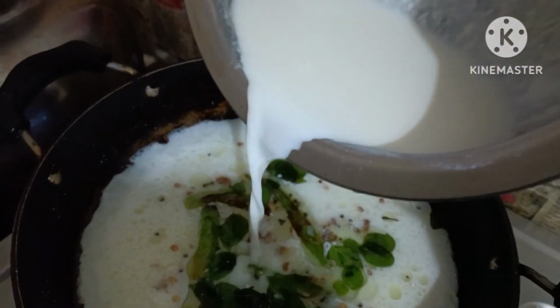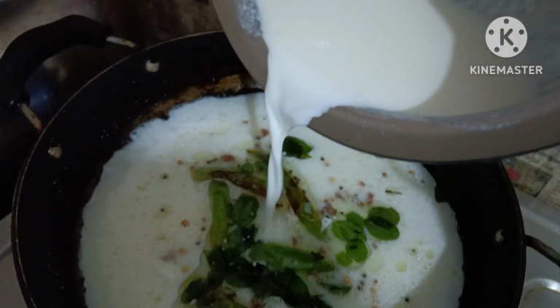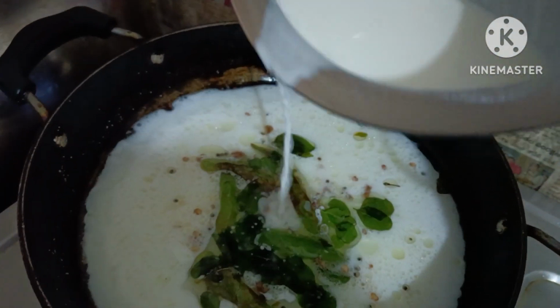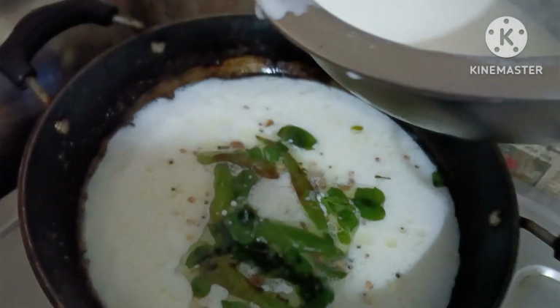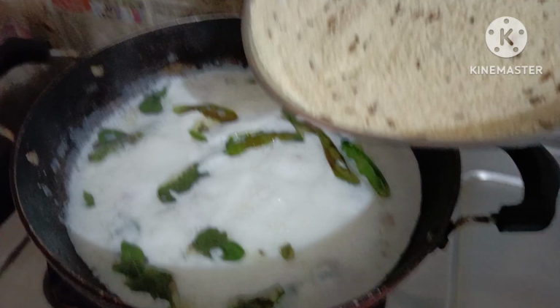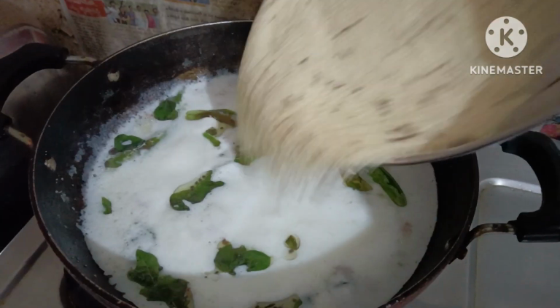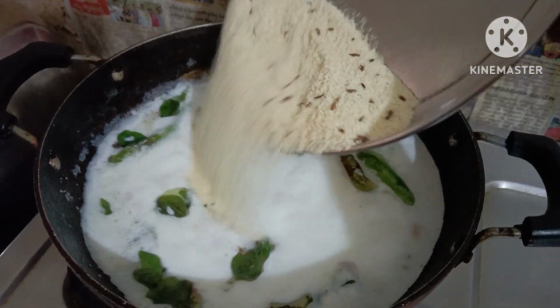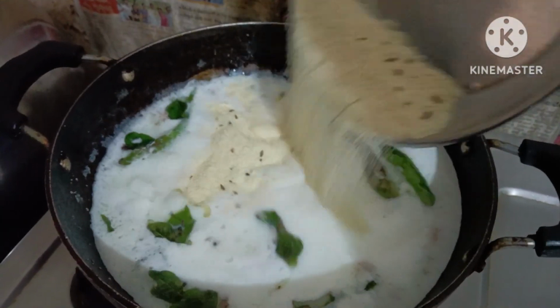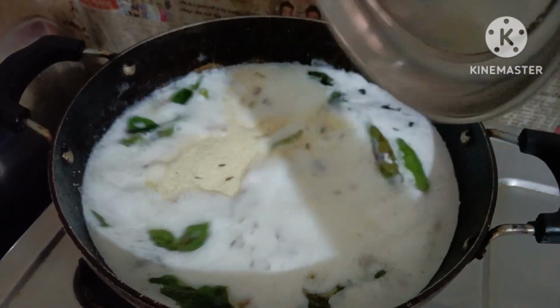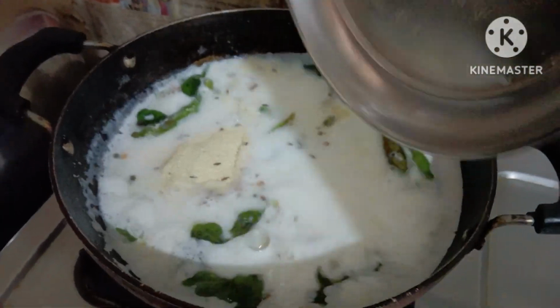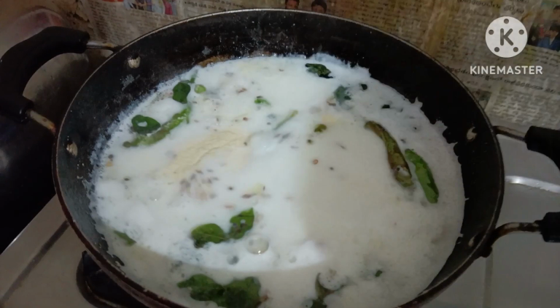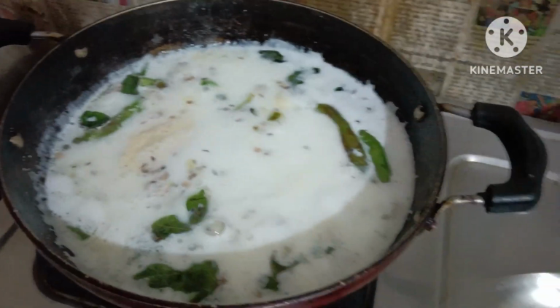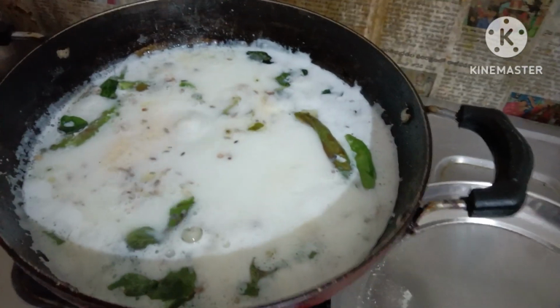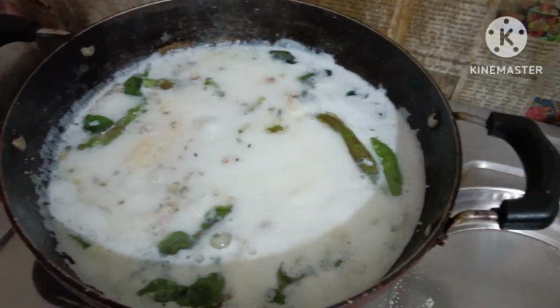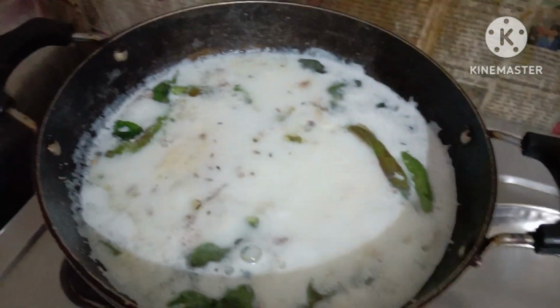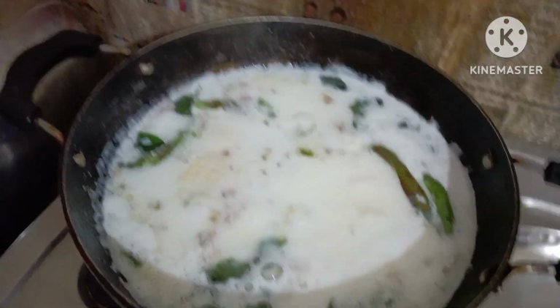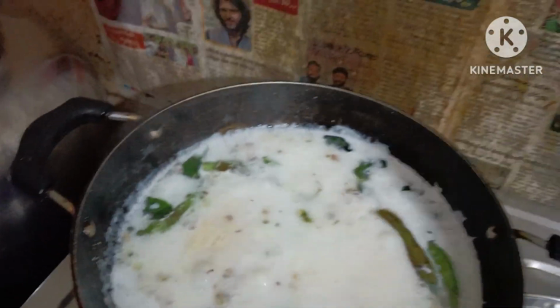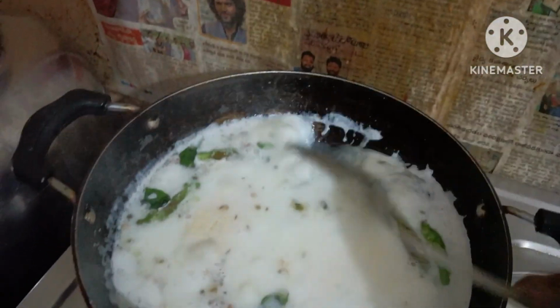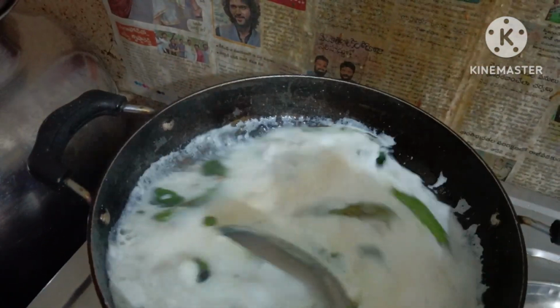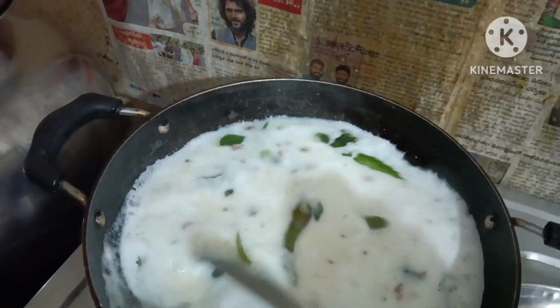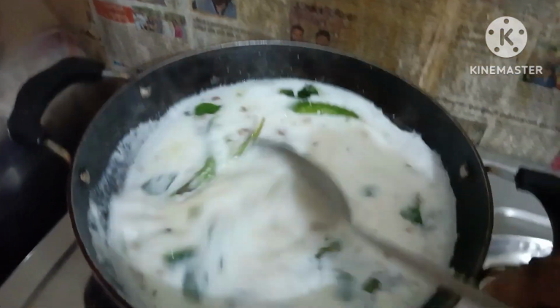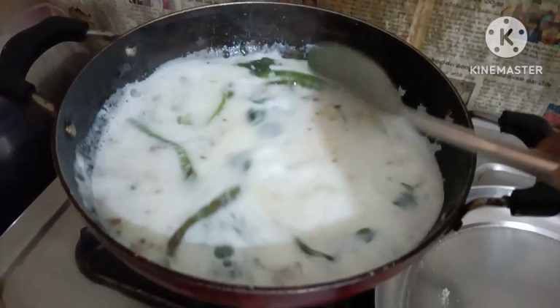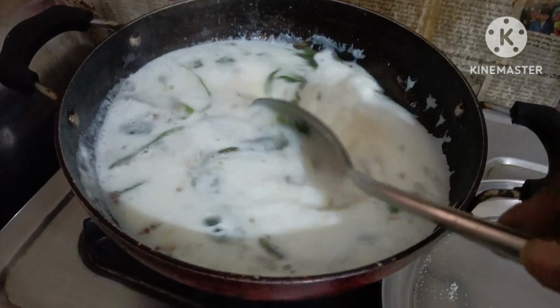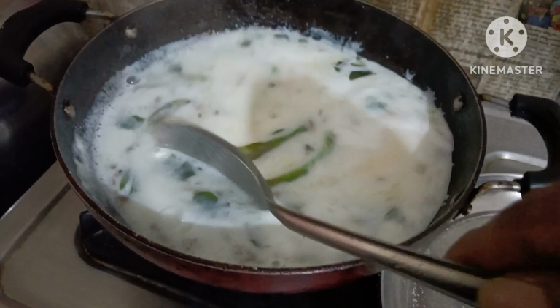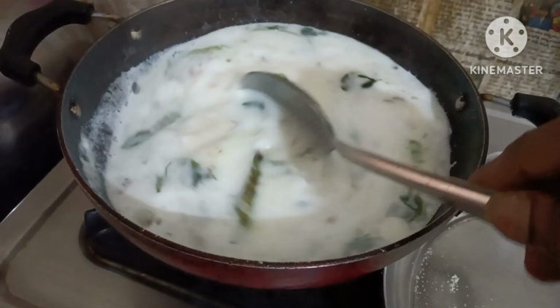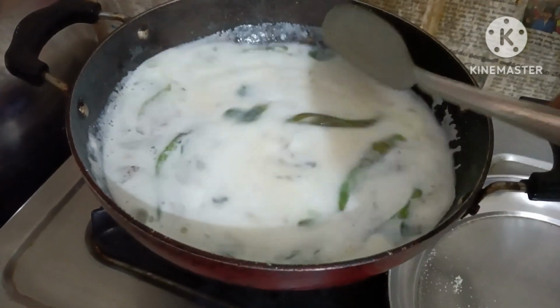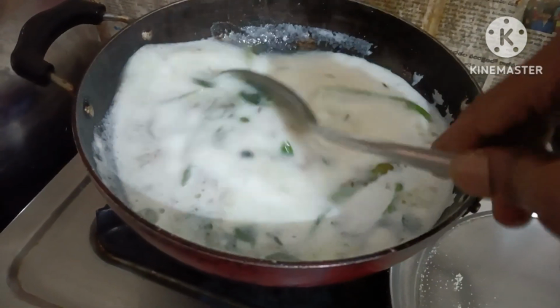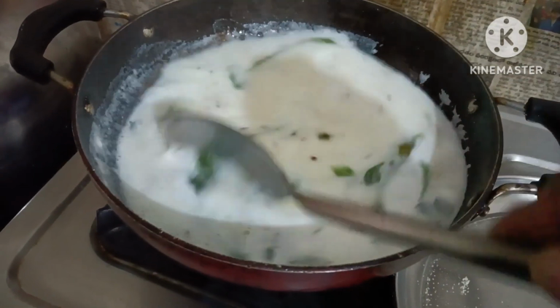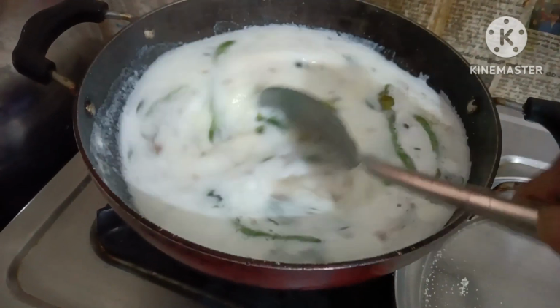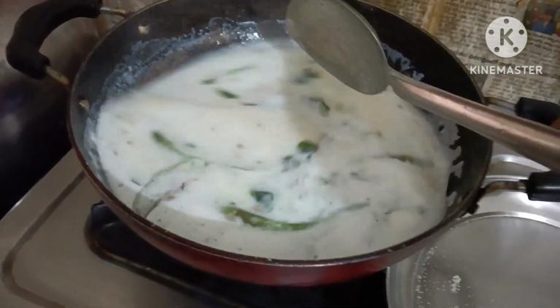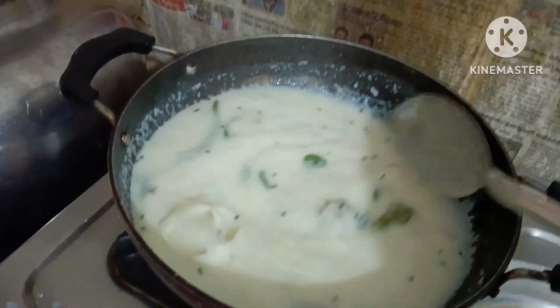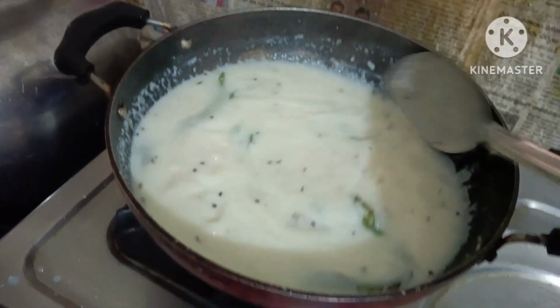Add a glass of water. You need to move the stage, then you have to move the stage.